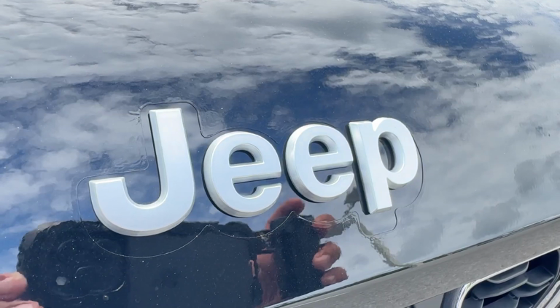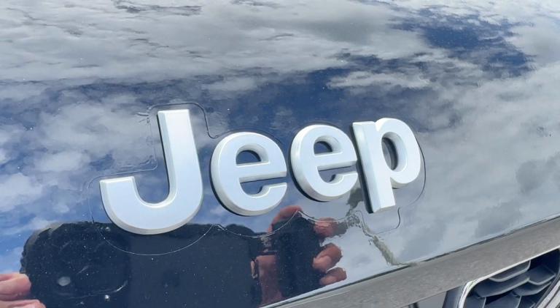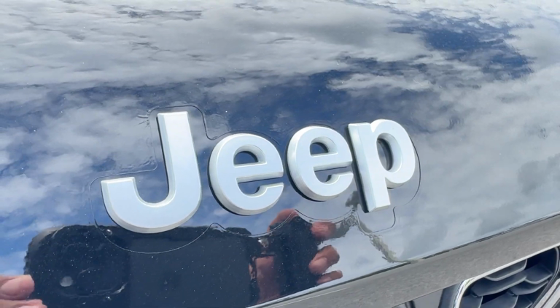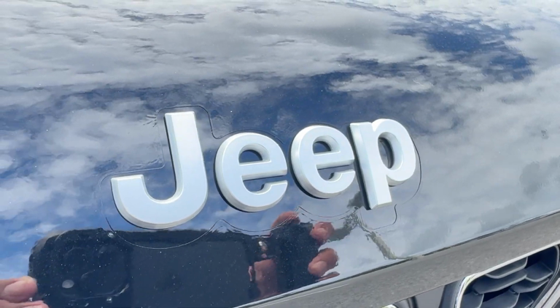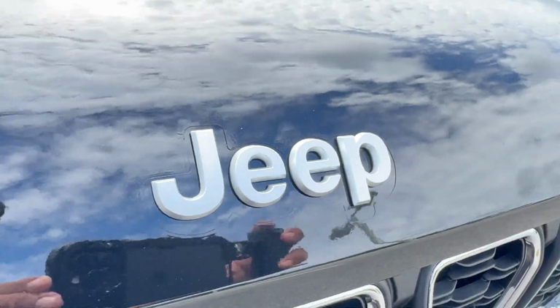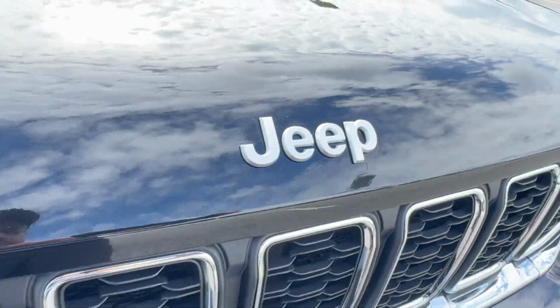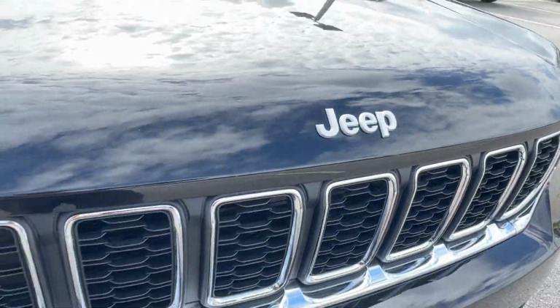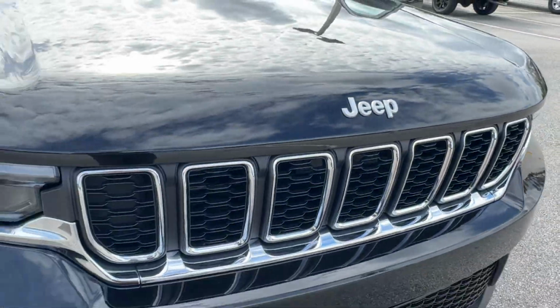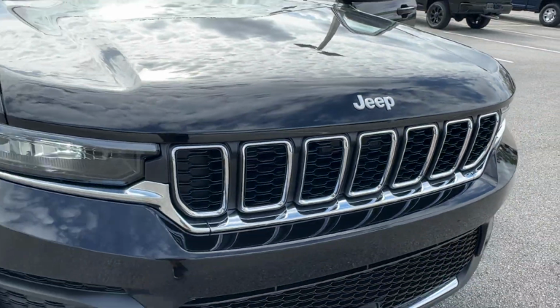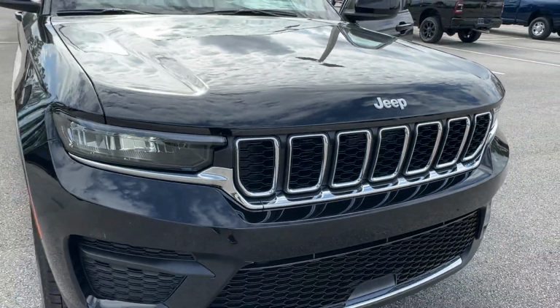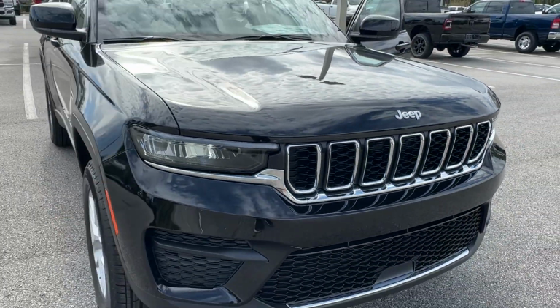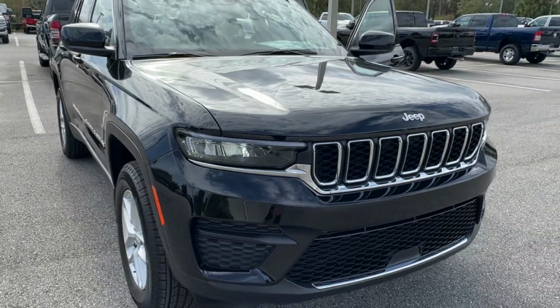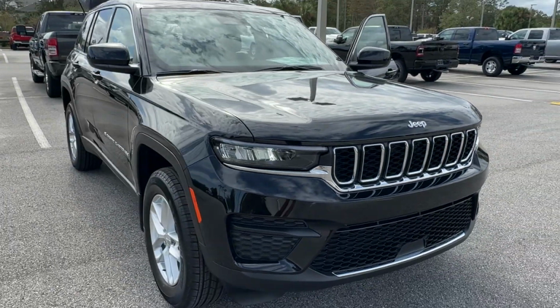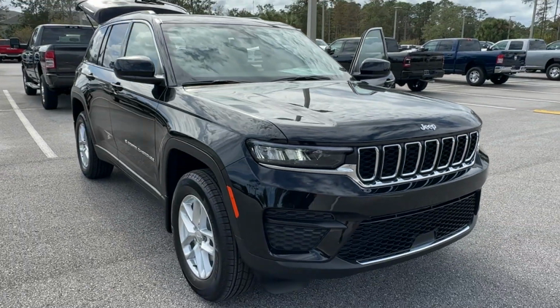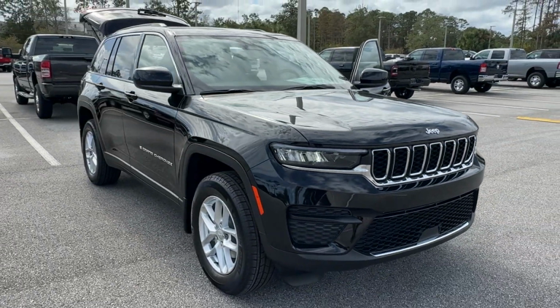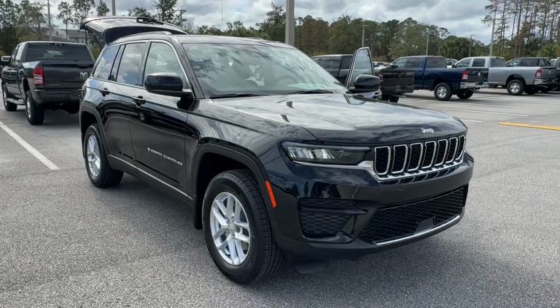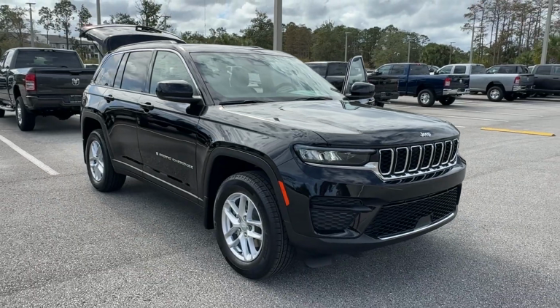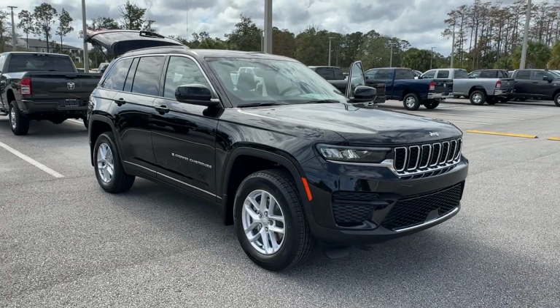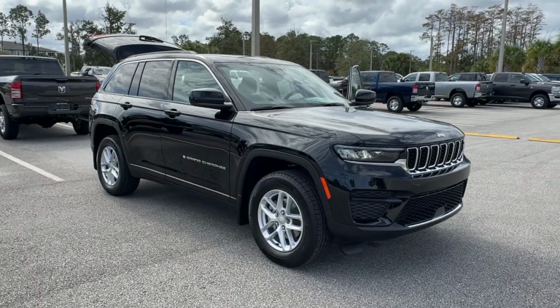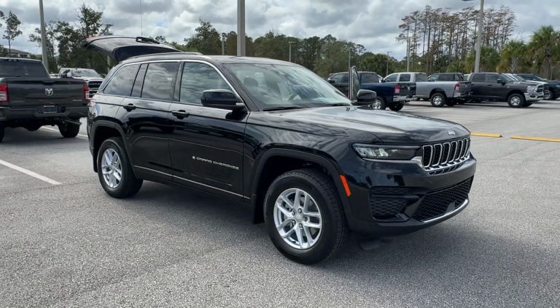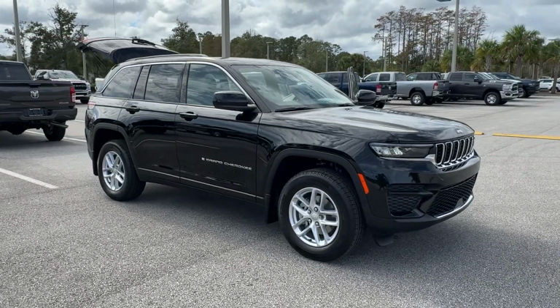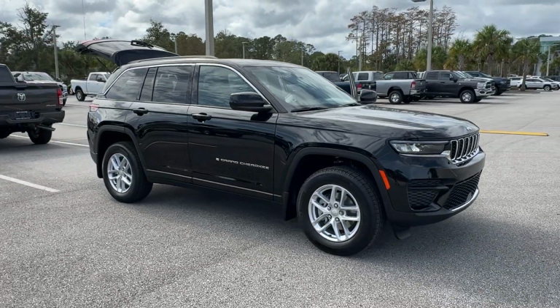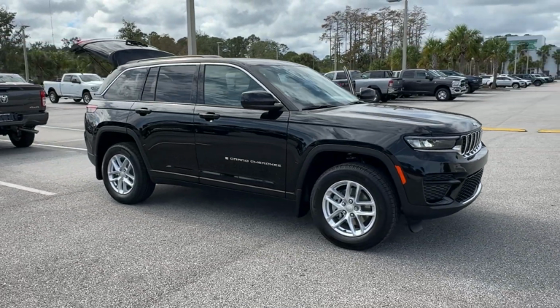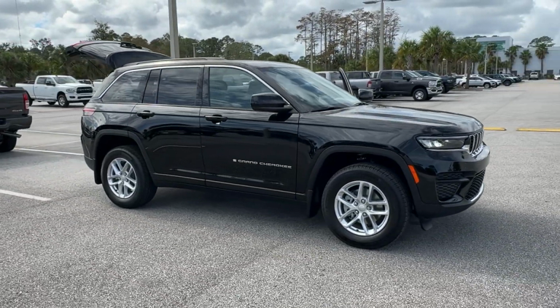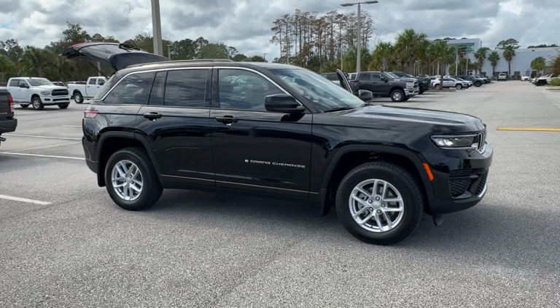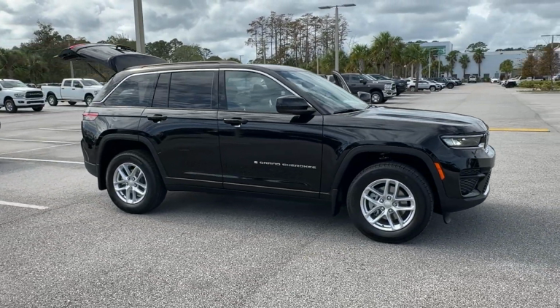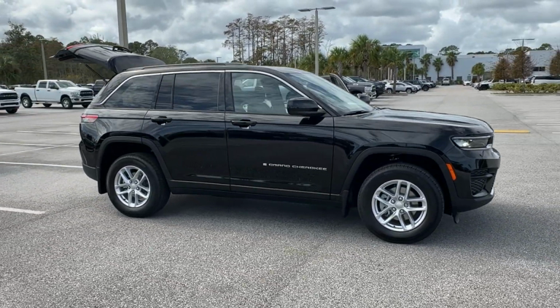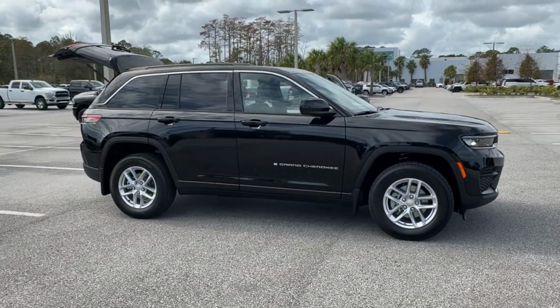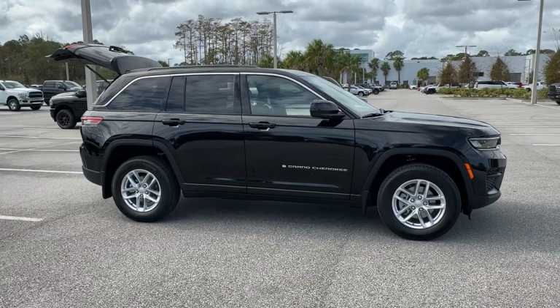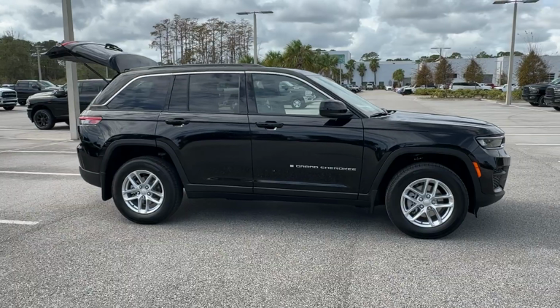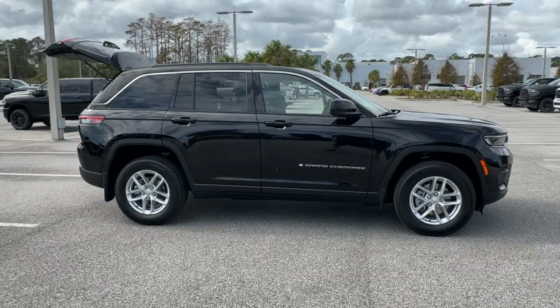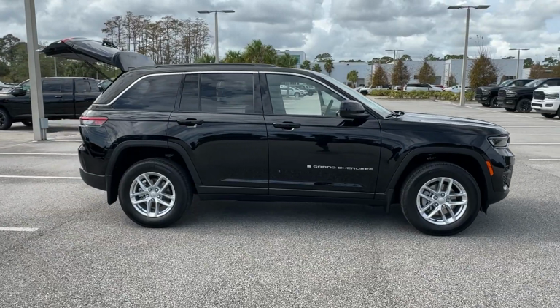Get acquainted with the 2024 Jeep Grand Cherokee, the stylish all-terrain SUV that blends comfort, high performance, and rugged capability.